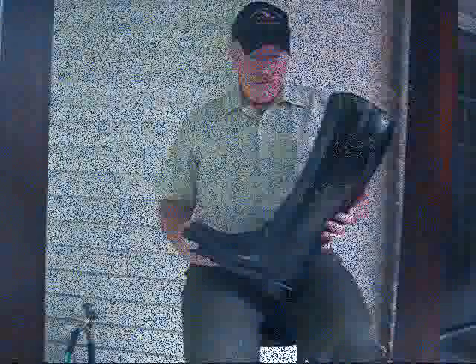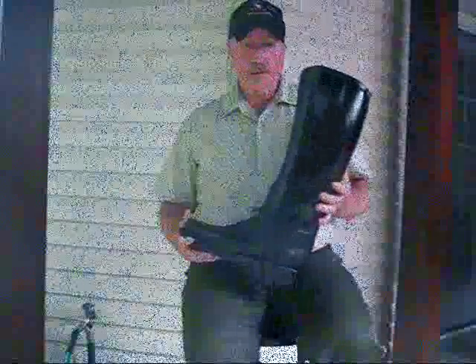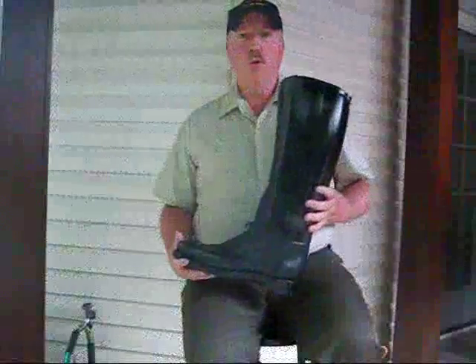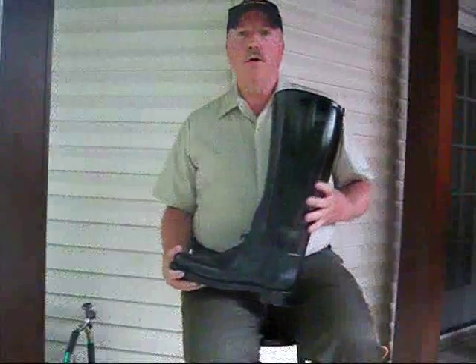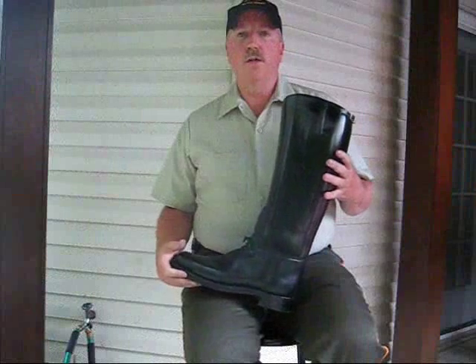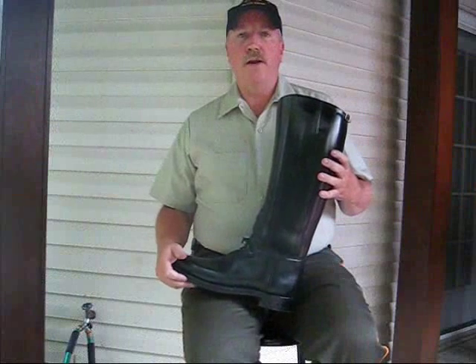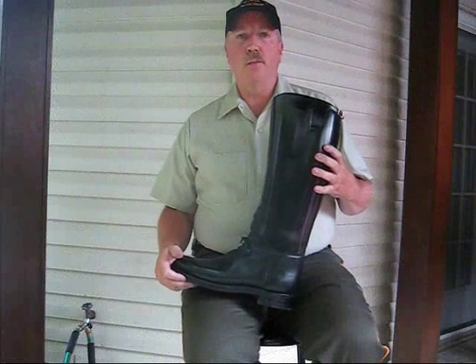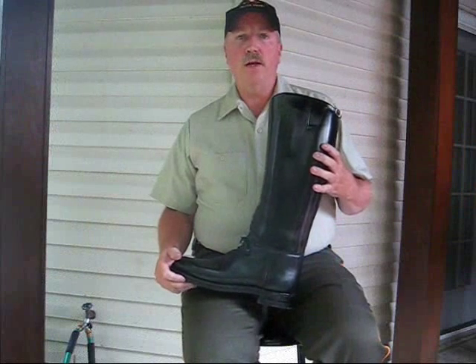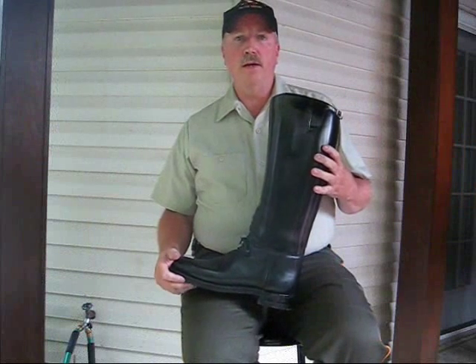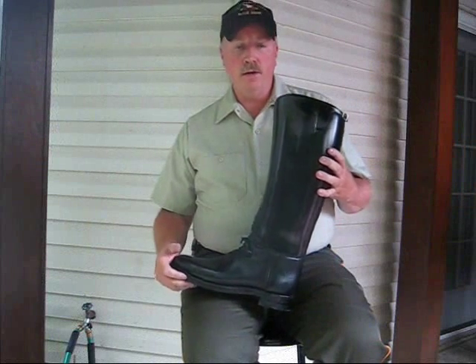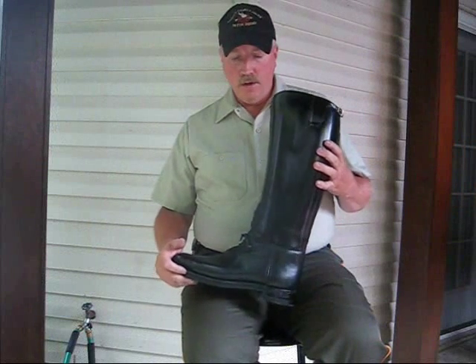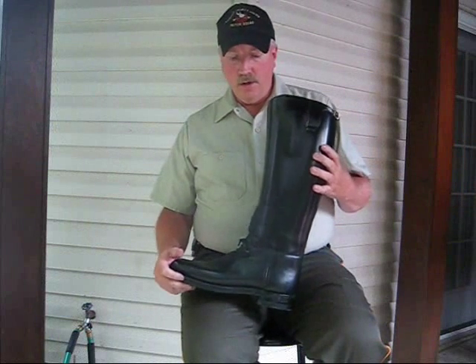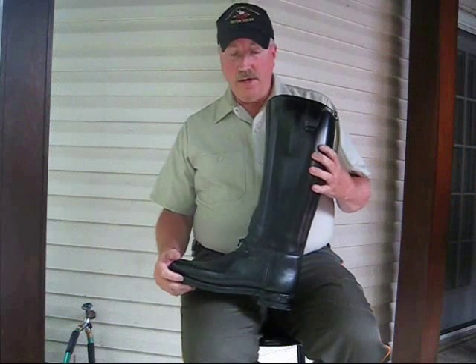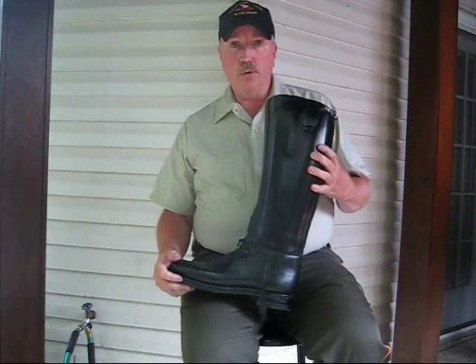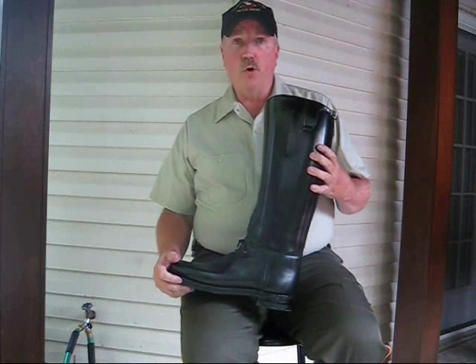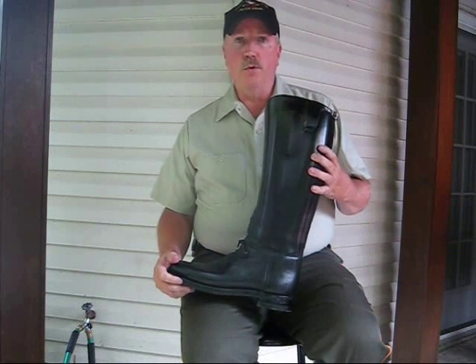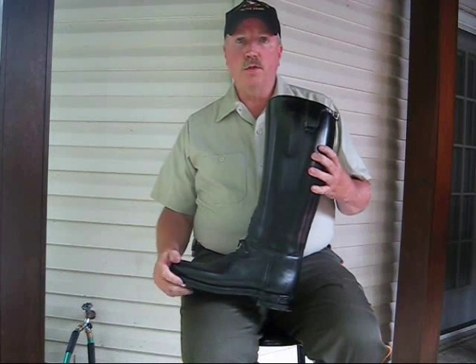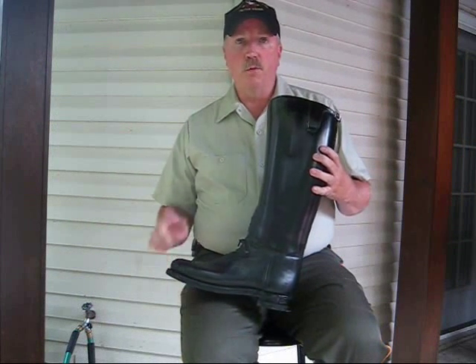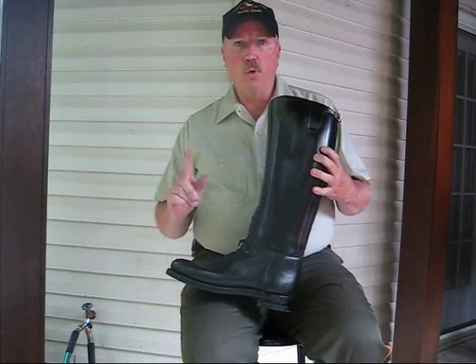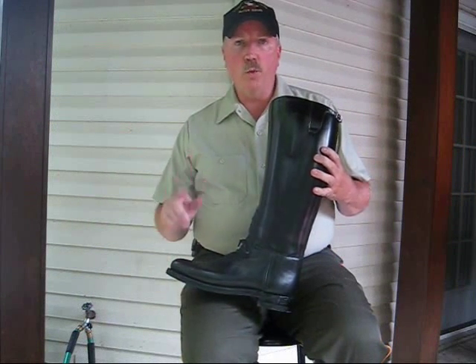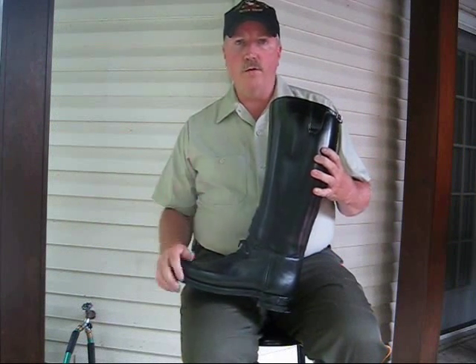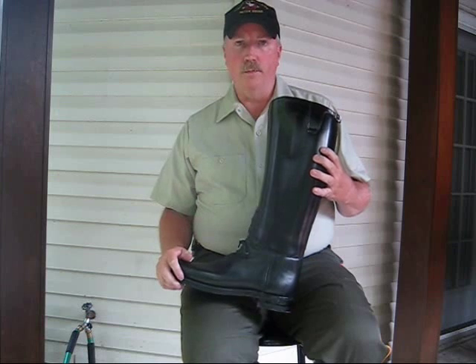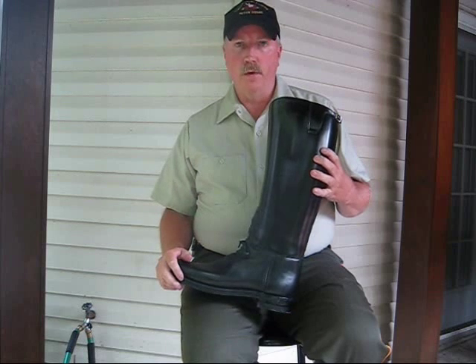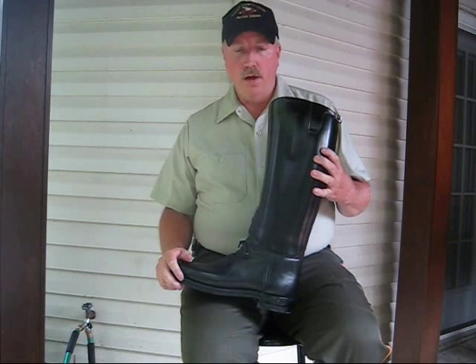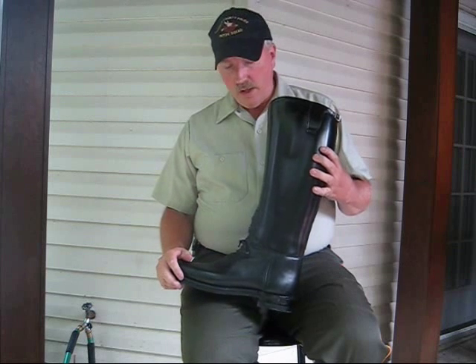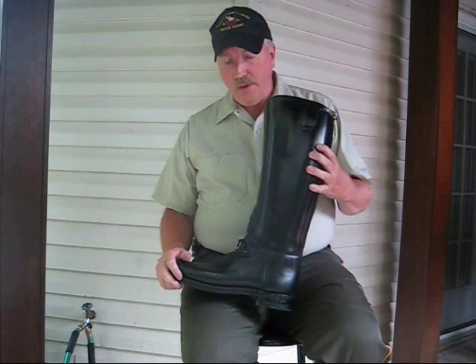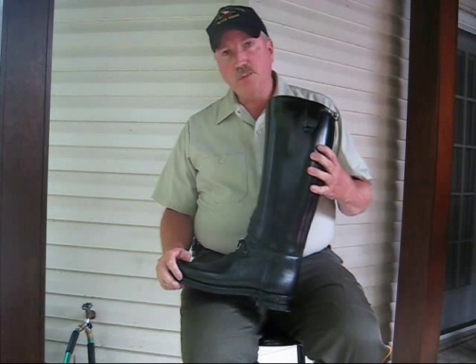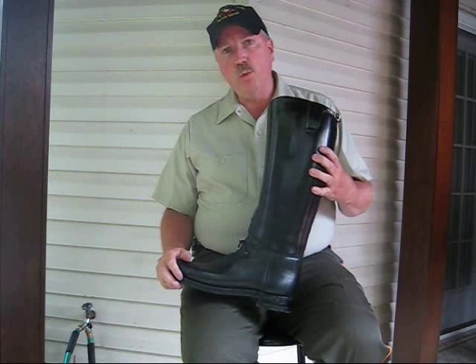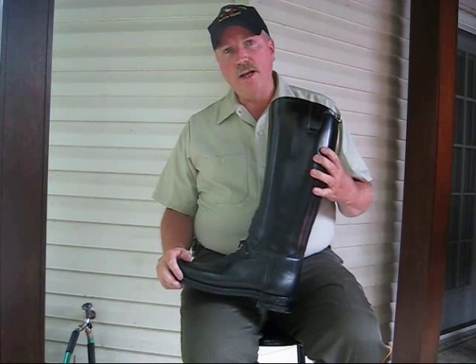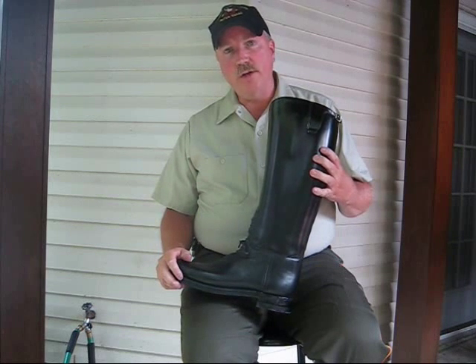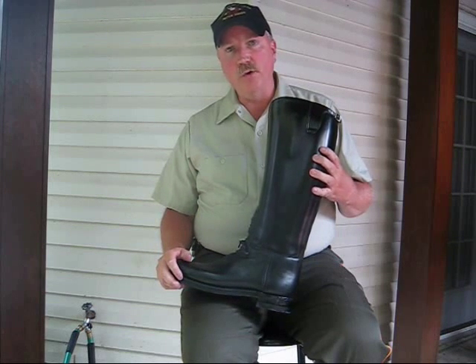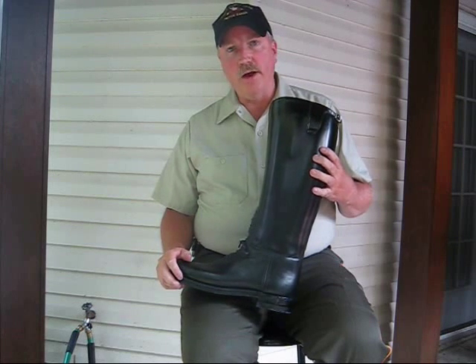This tutorial is about how to break in Daner Patrol boots before you wear them. Let me explain why you need to do that.